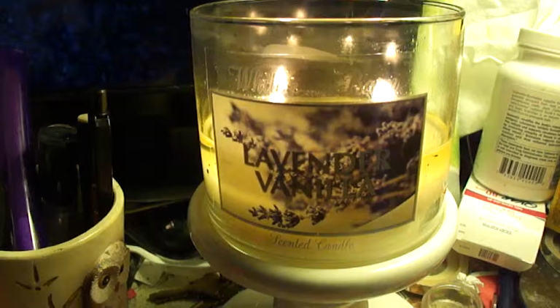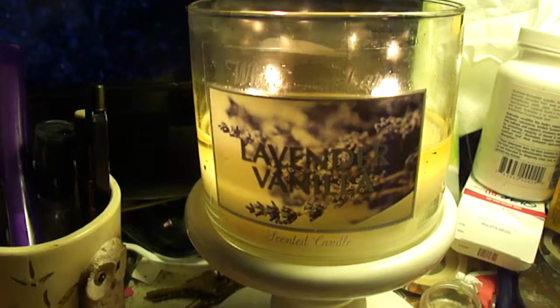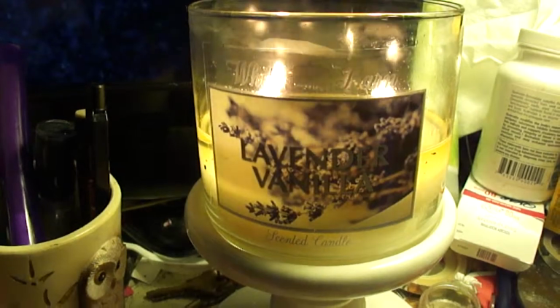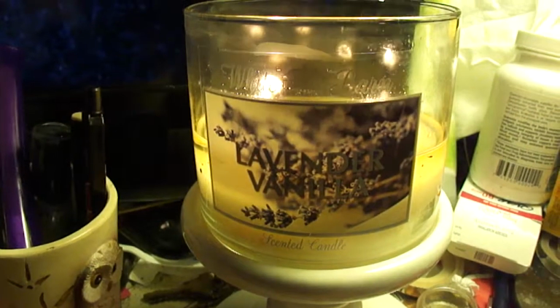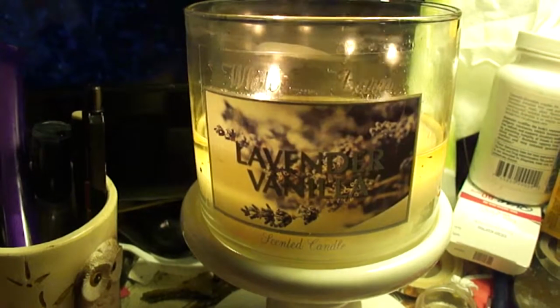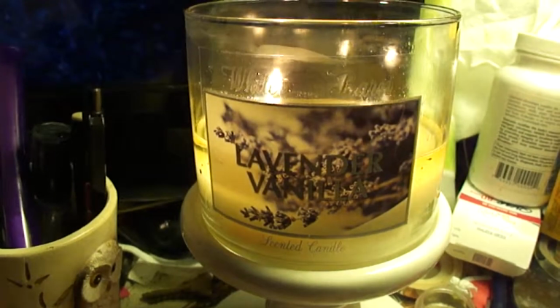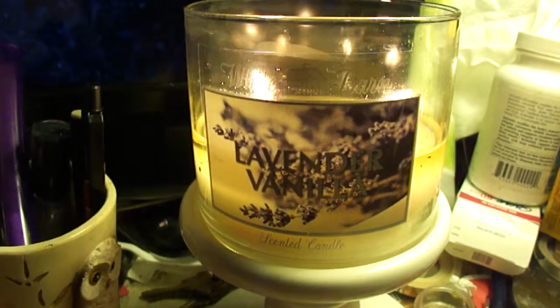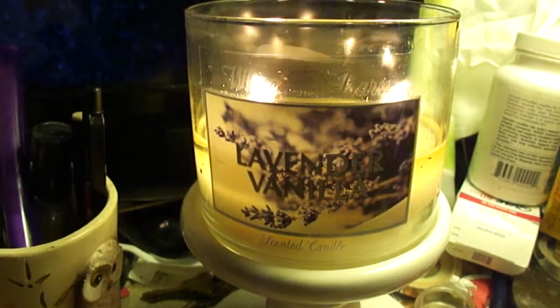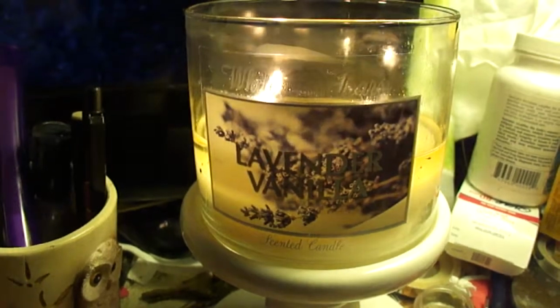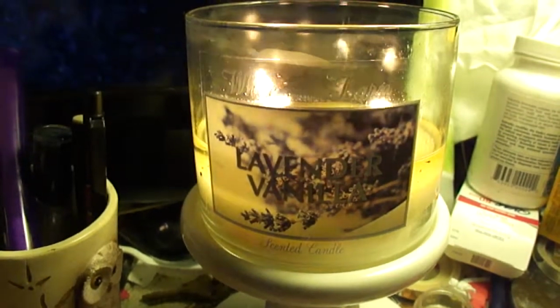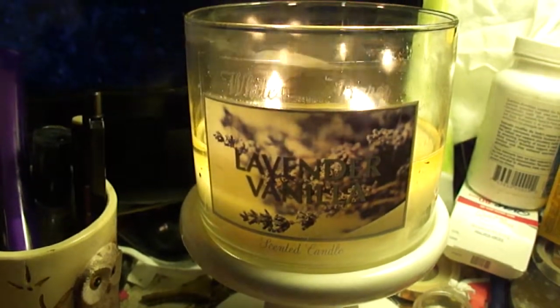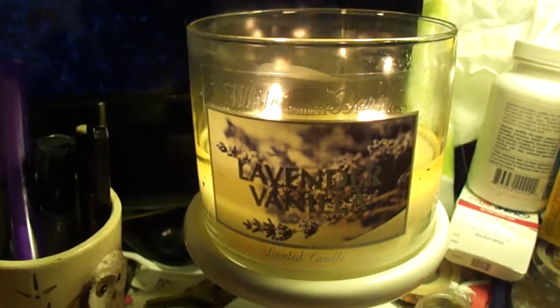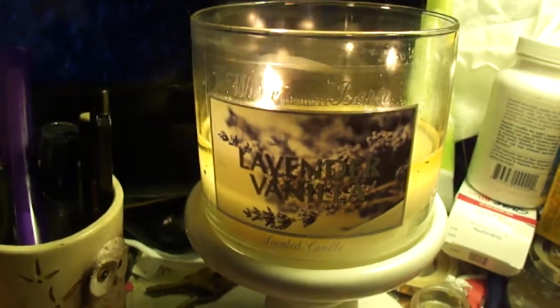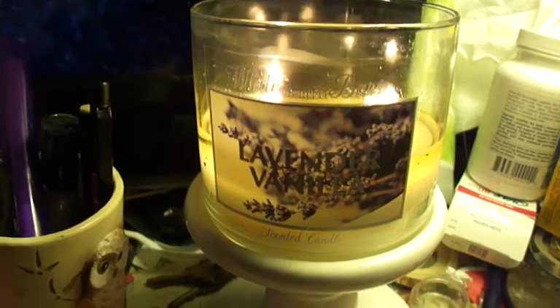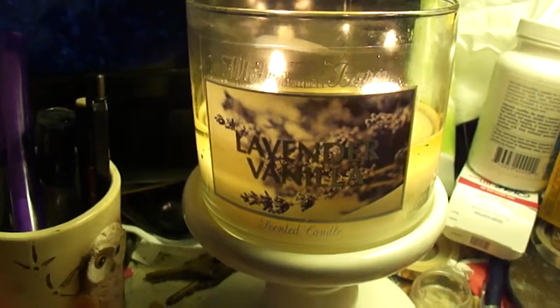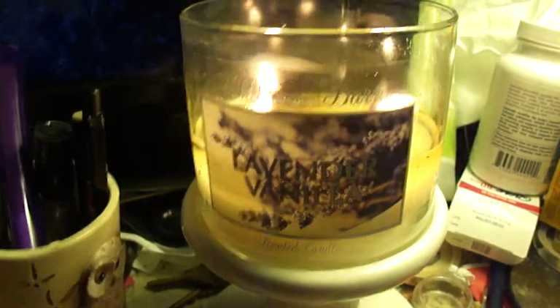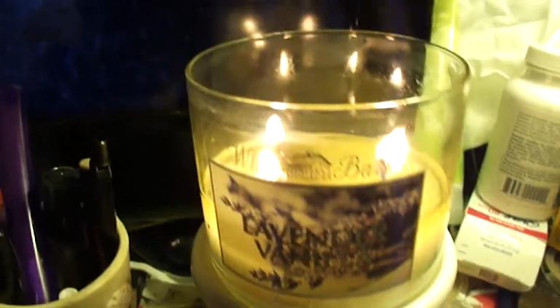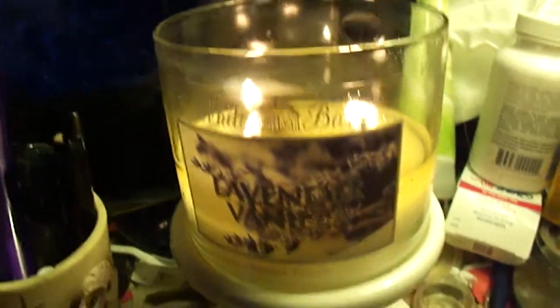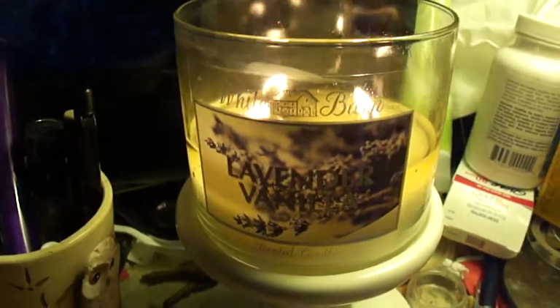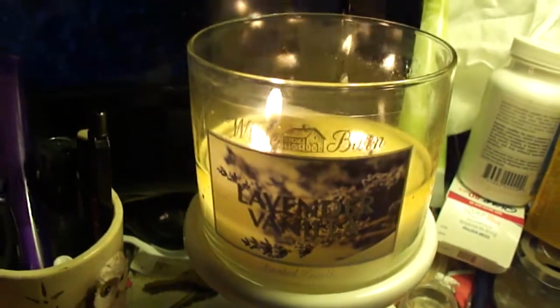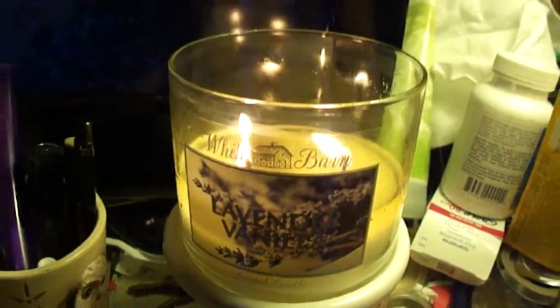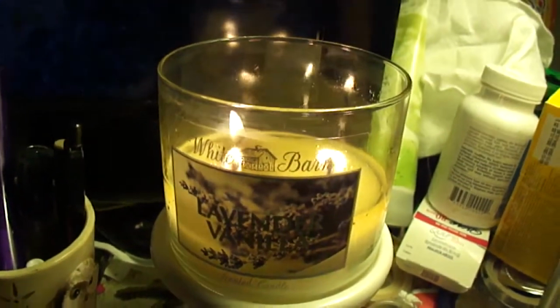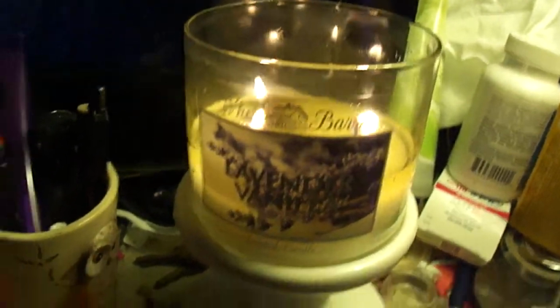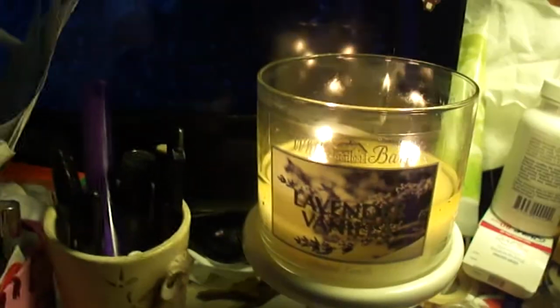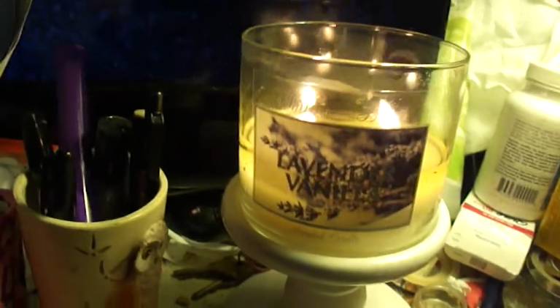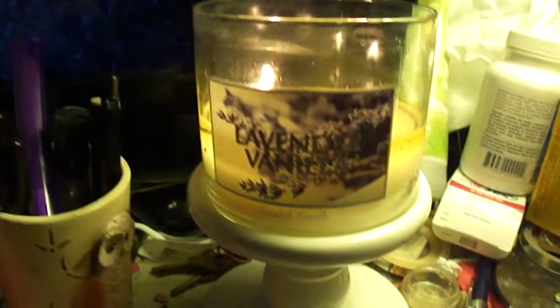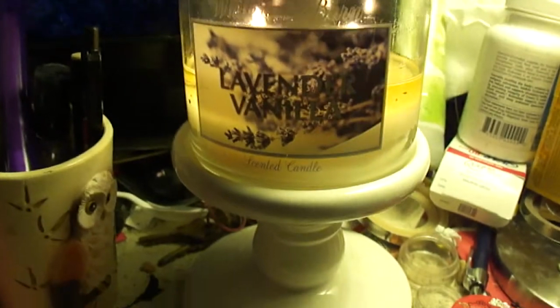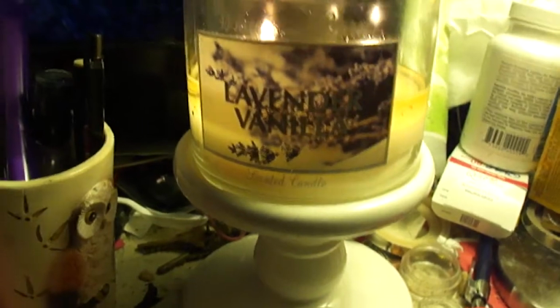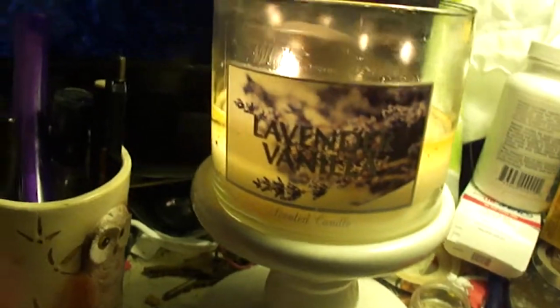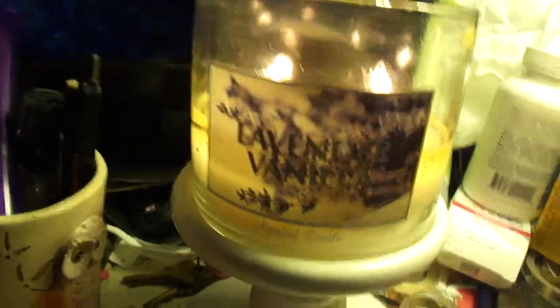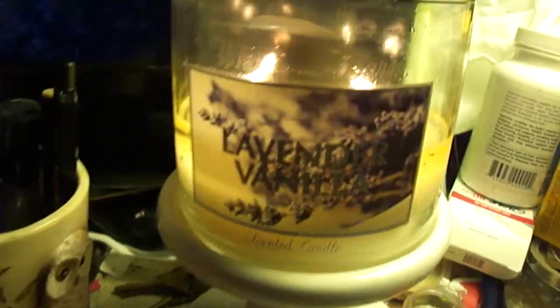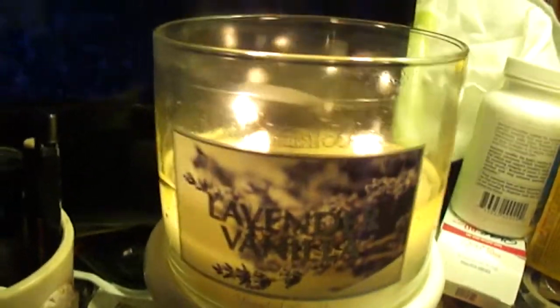Hi everyone. Sorry about the not-so-aesthetic view, but I just wanted to quickly record another Bath & Body Works White Barn Candle Review.